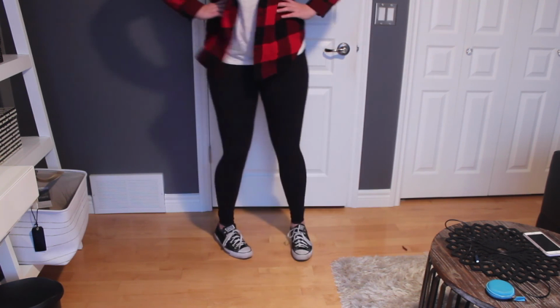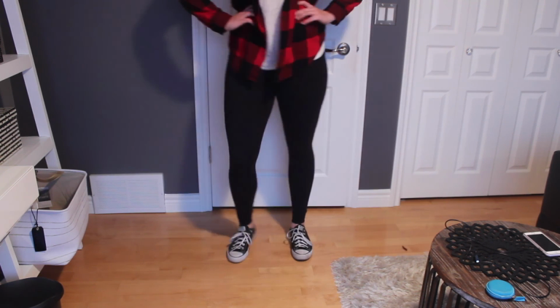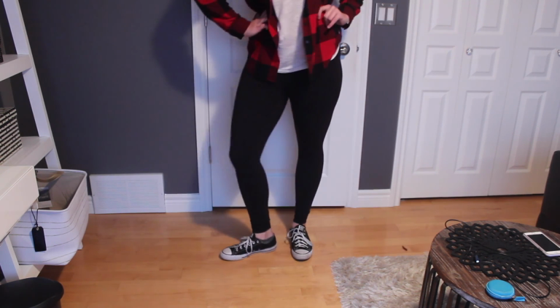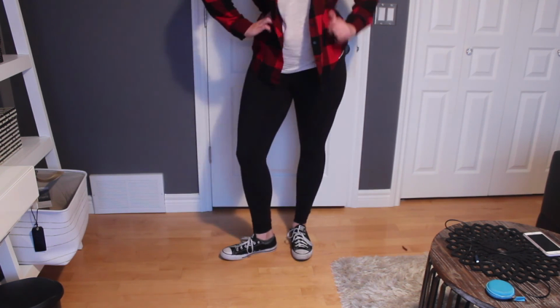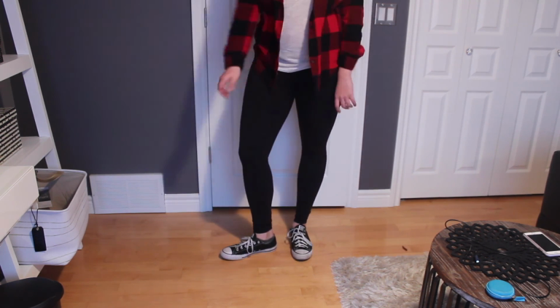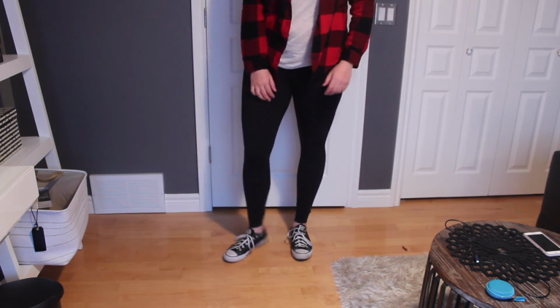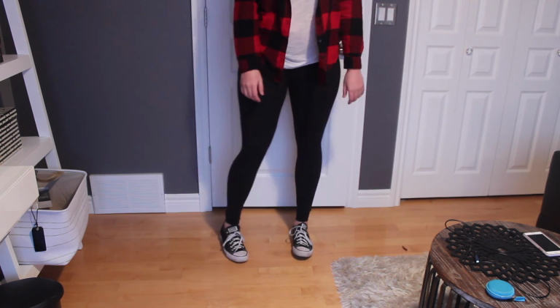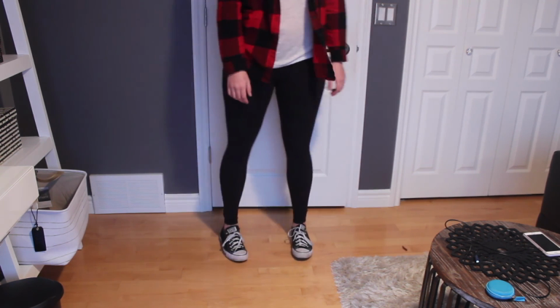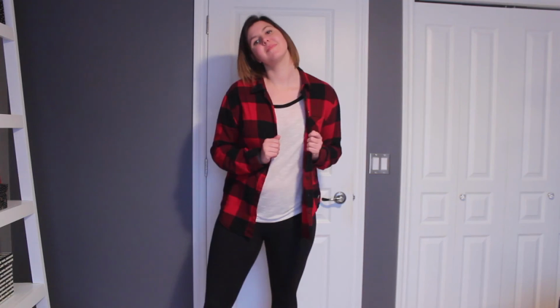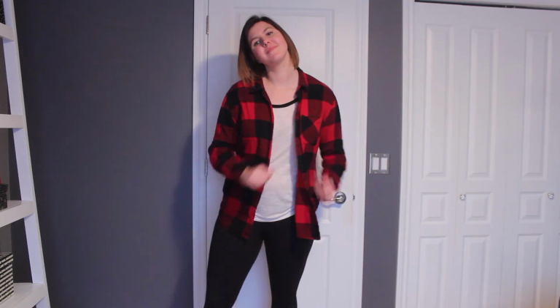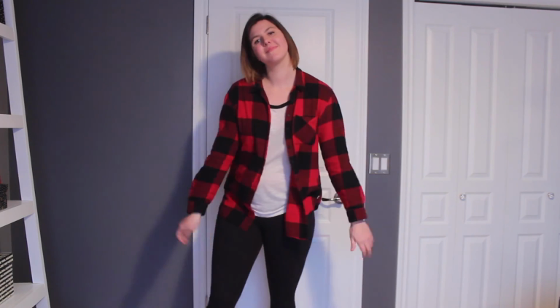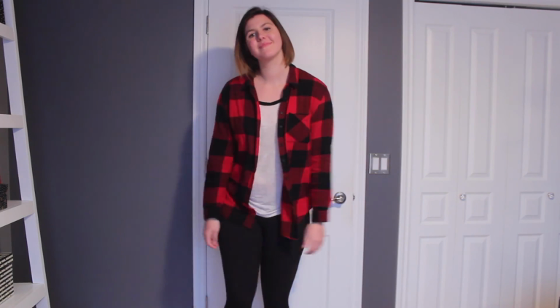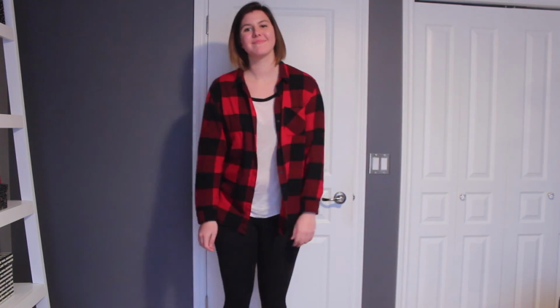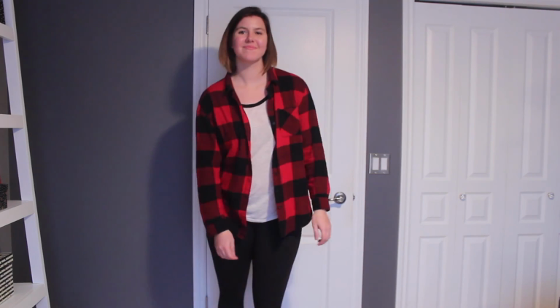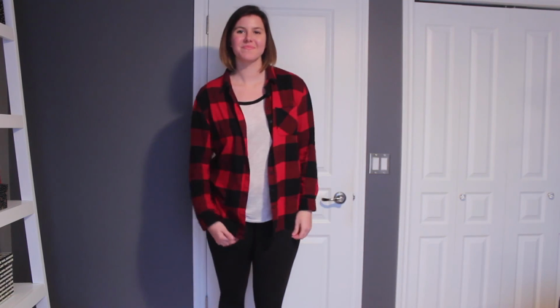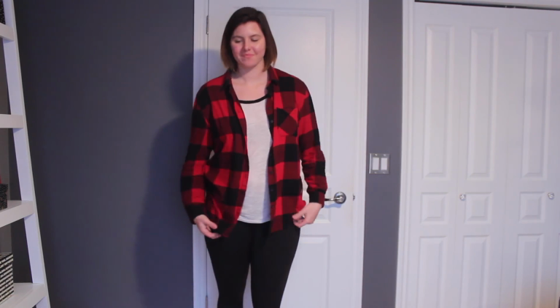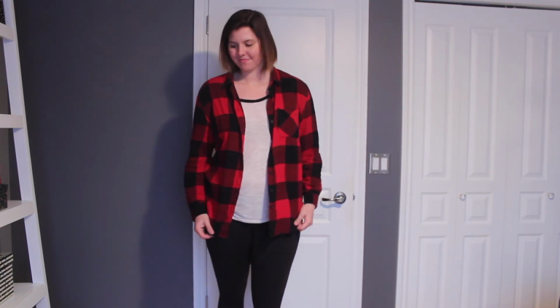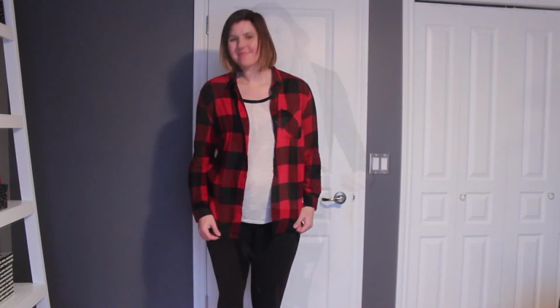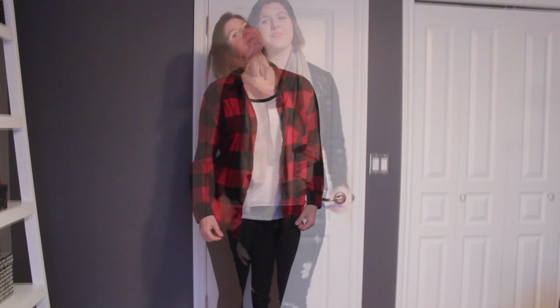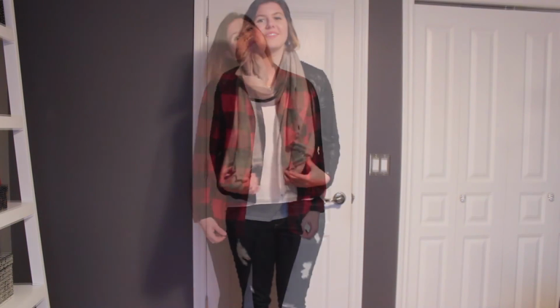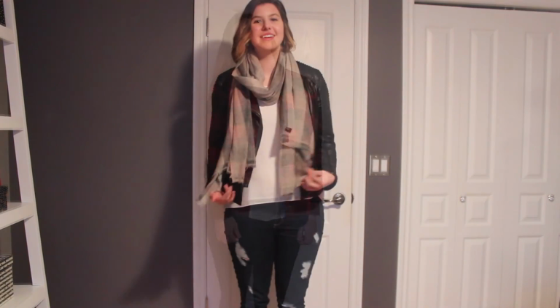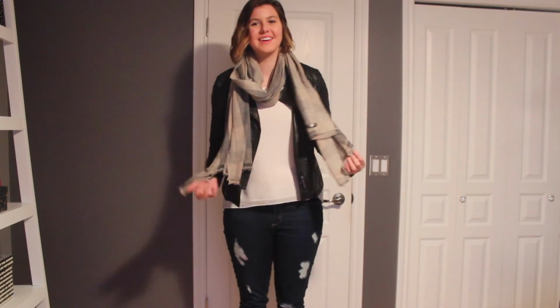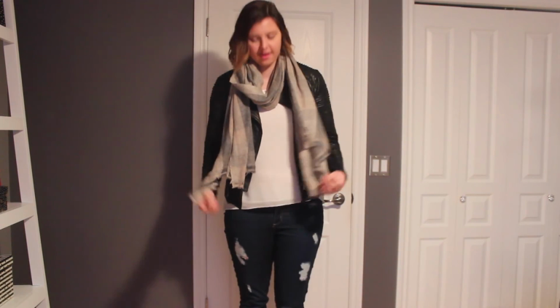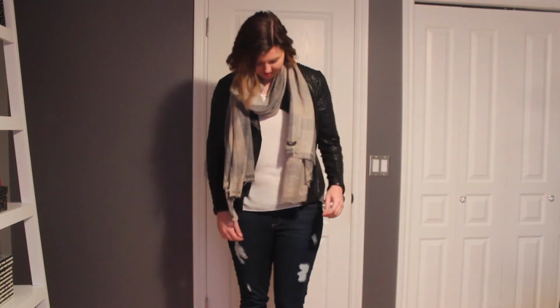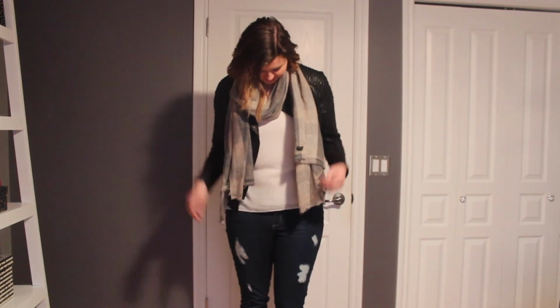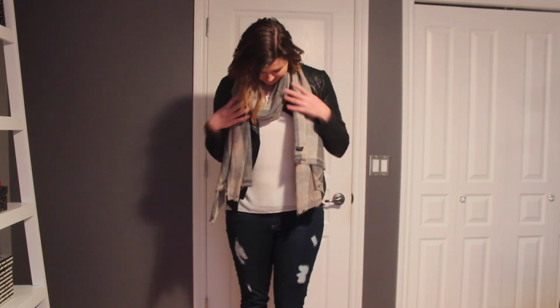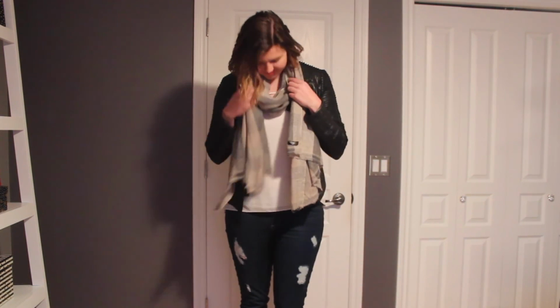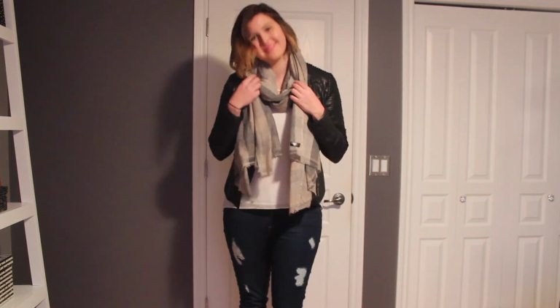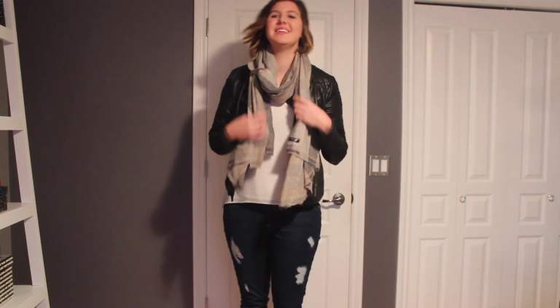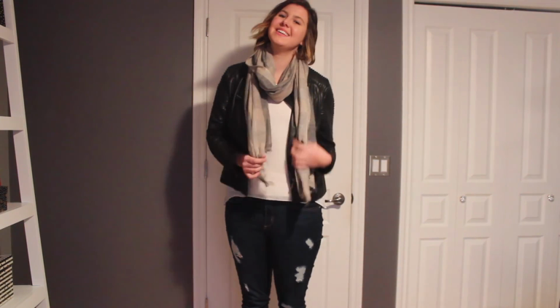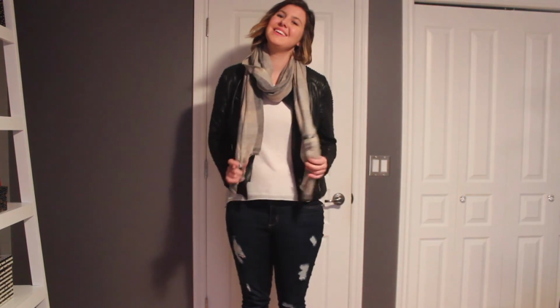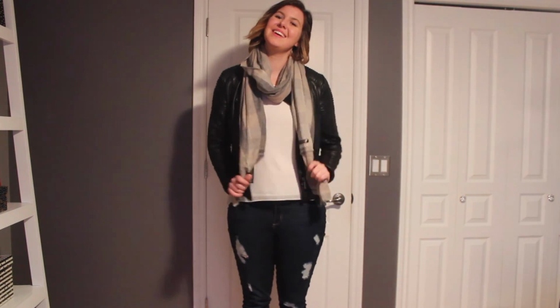The jeans are Citizens — they're my favorite jeans ever. I wear these at least two times a week. And then my oxfords are from Aldo. And yeah, that's Monday's outfit.